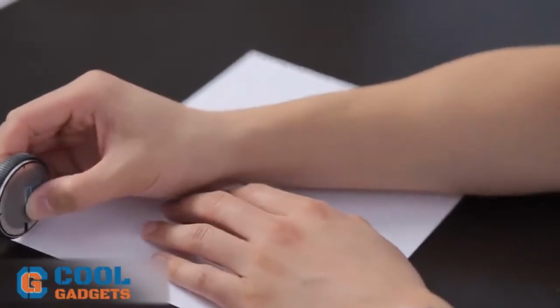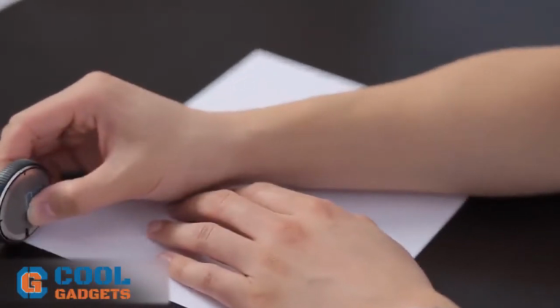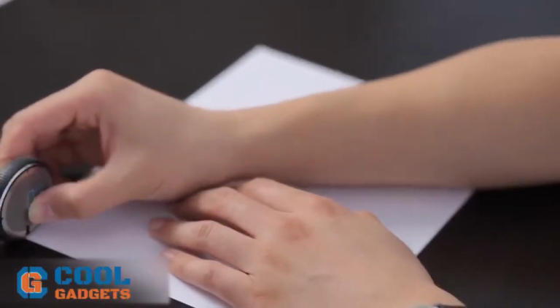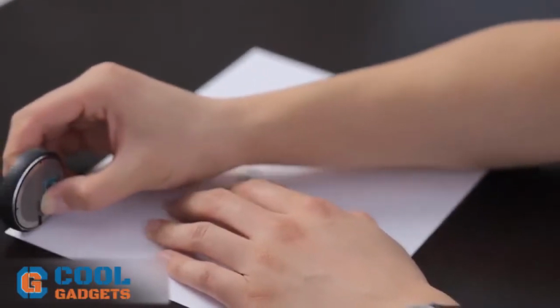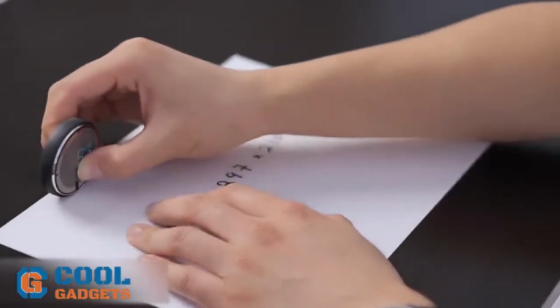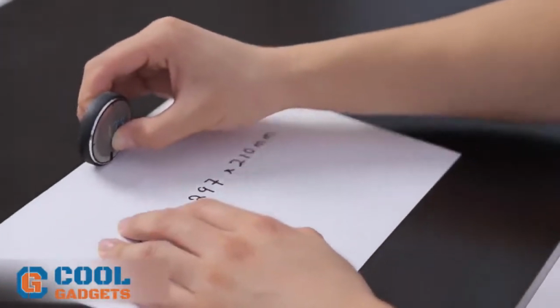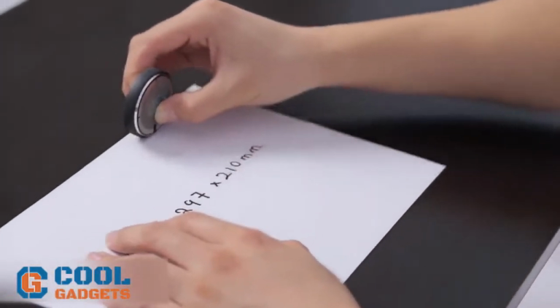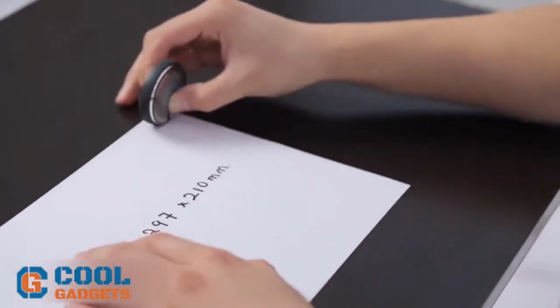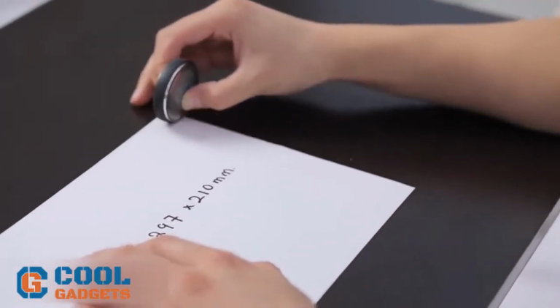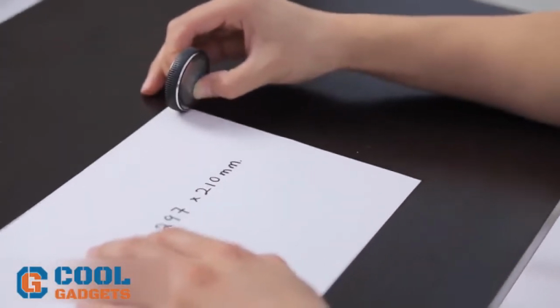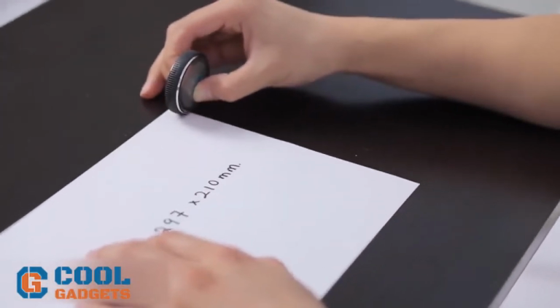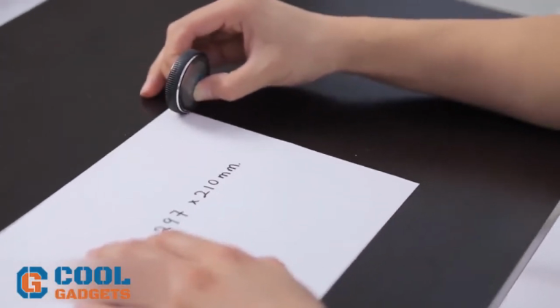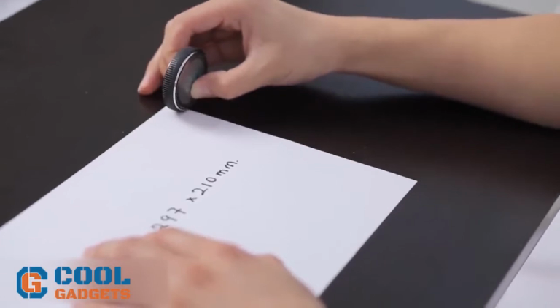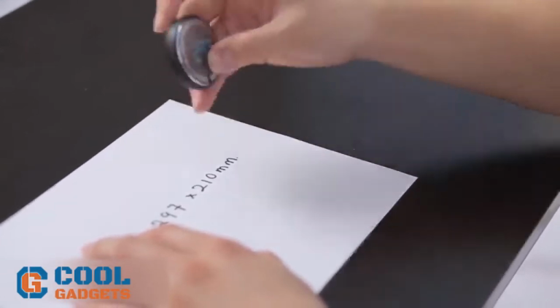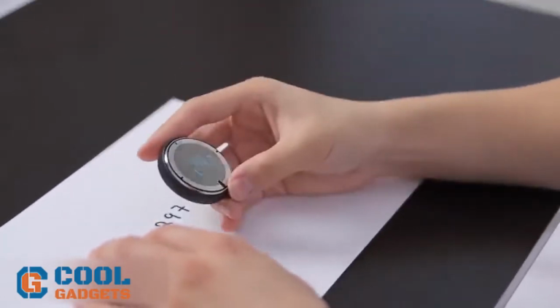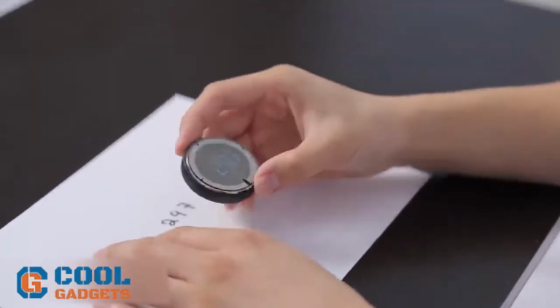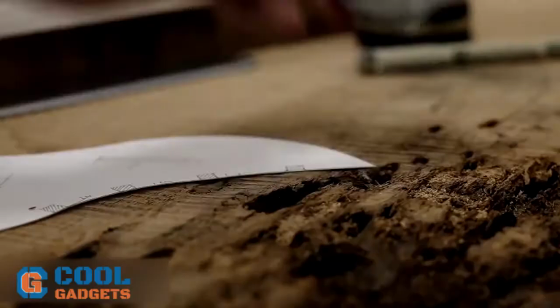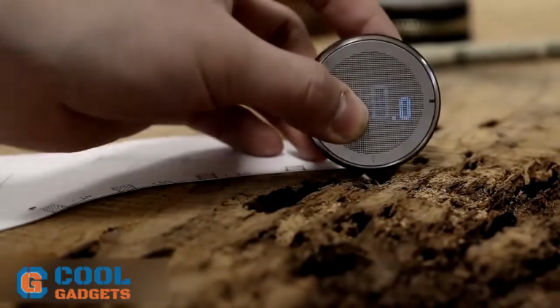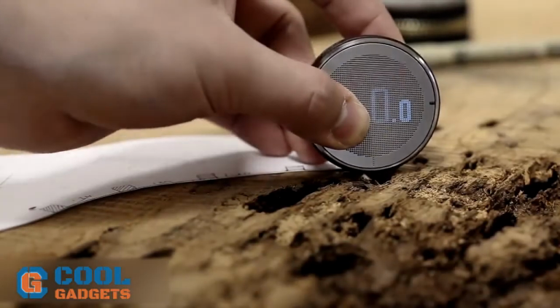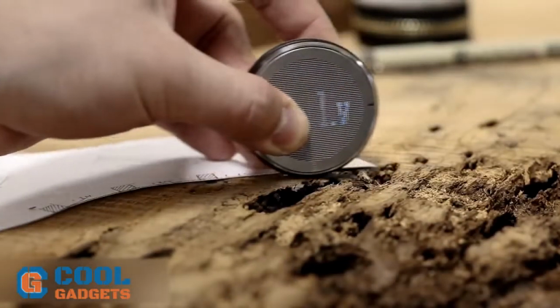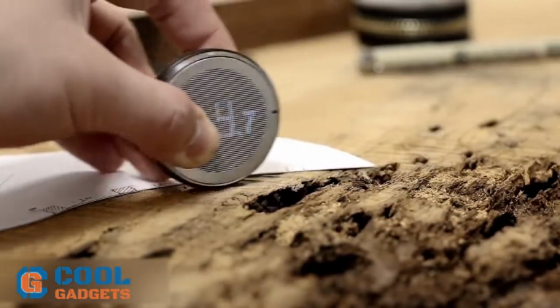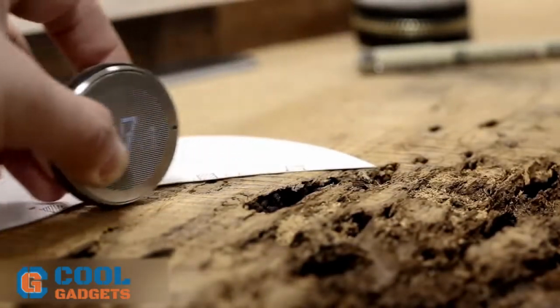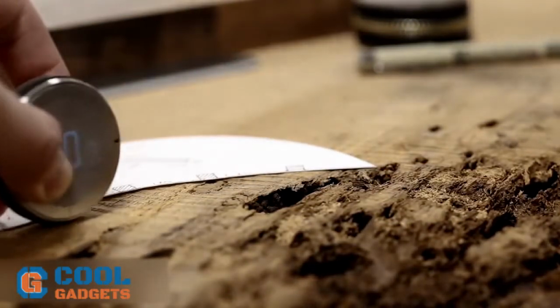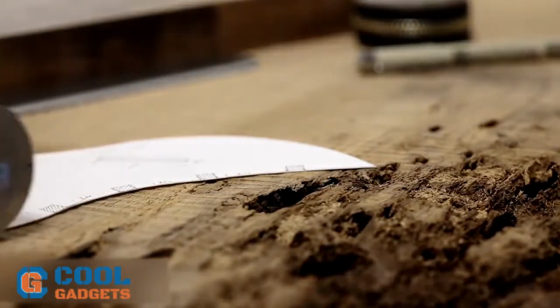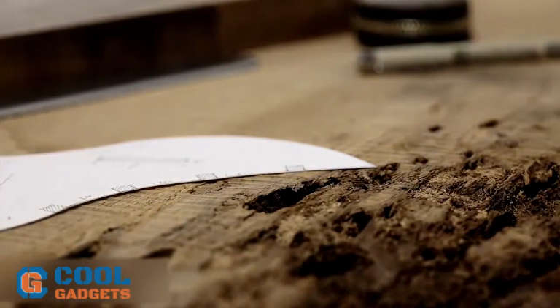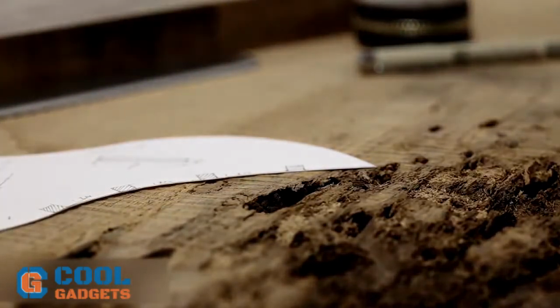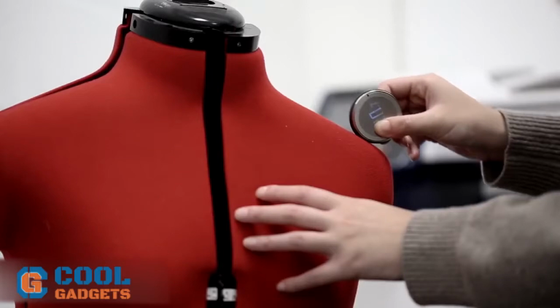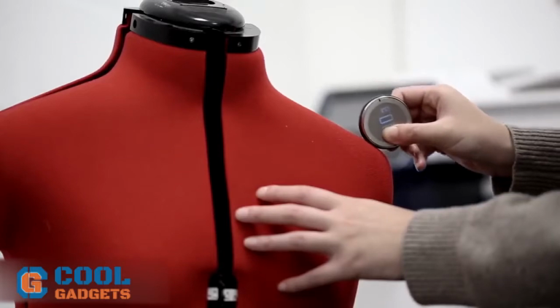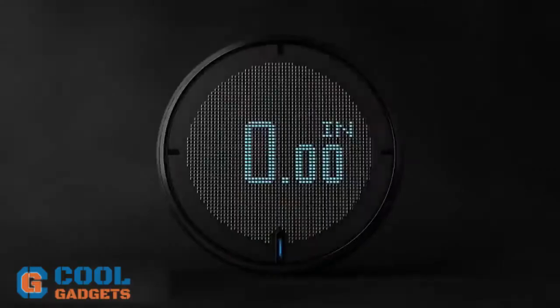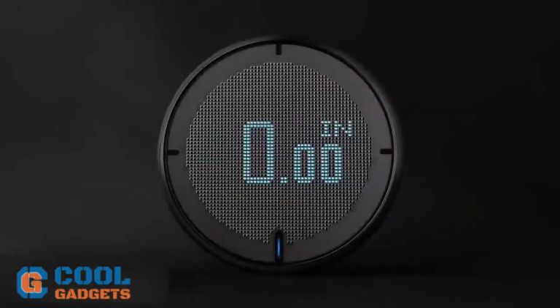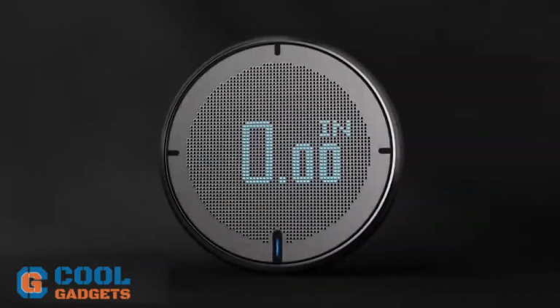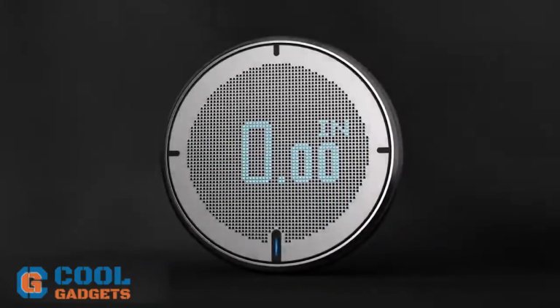If you're tired of traditional rulers, take a look at this compact little gadget that measures both curves and lines. You can measure everything, ranging from flat surfaces to even curved objects, one roll at a time.